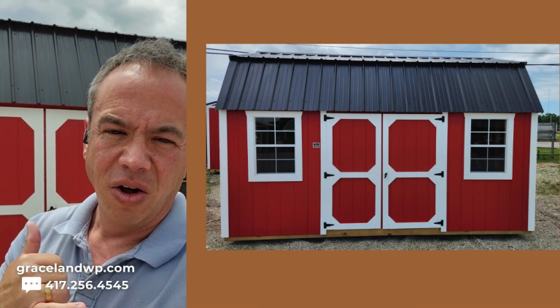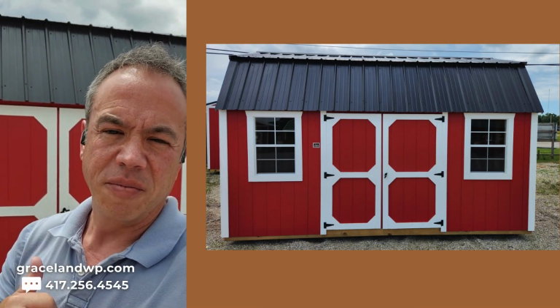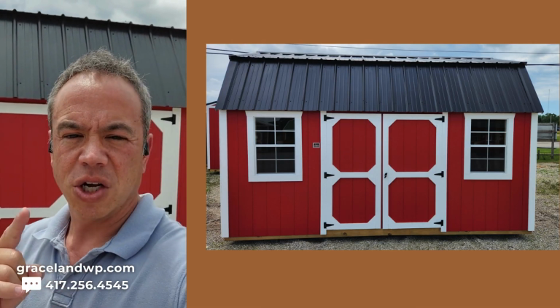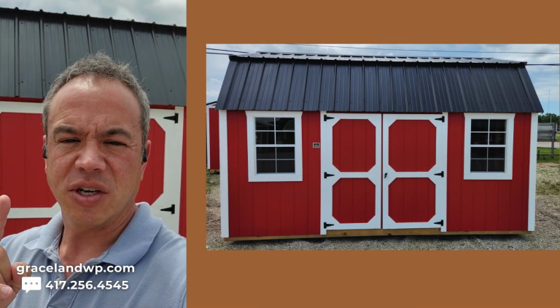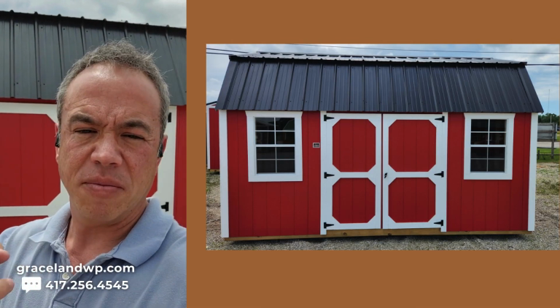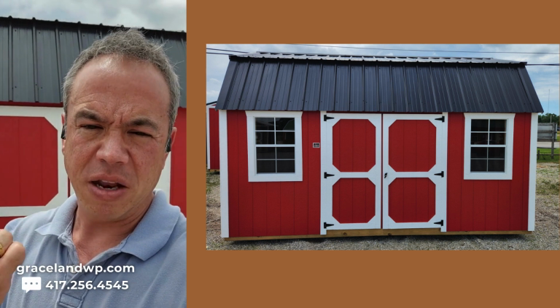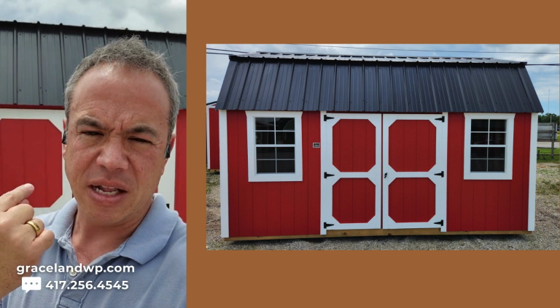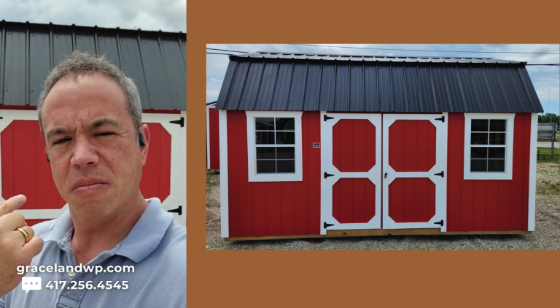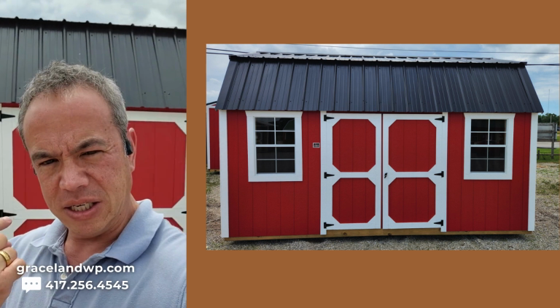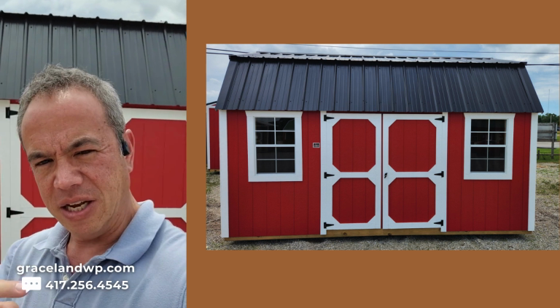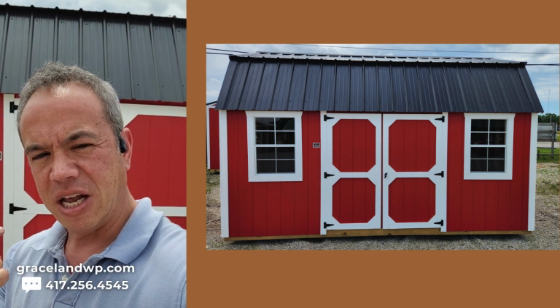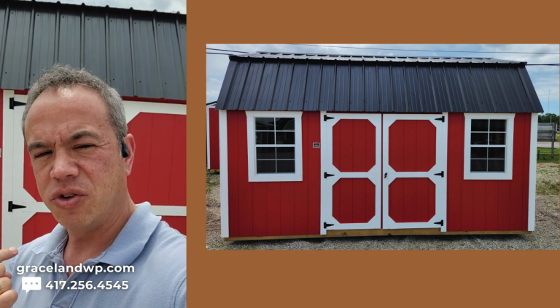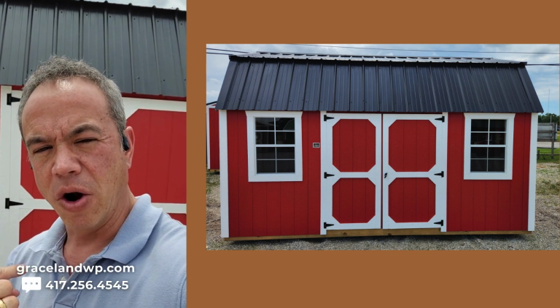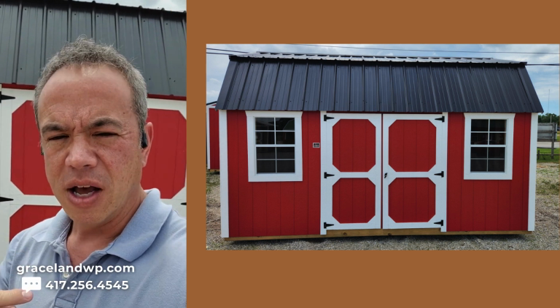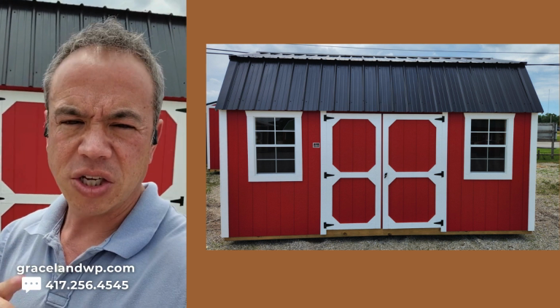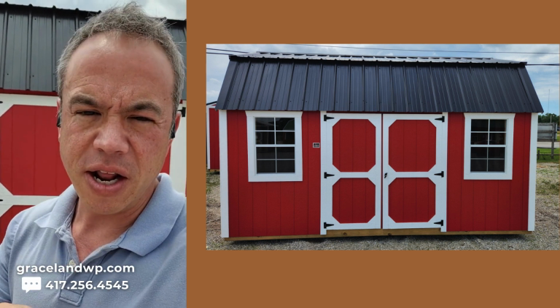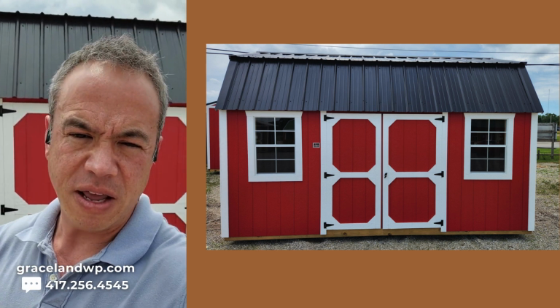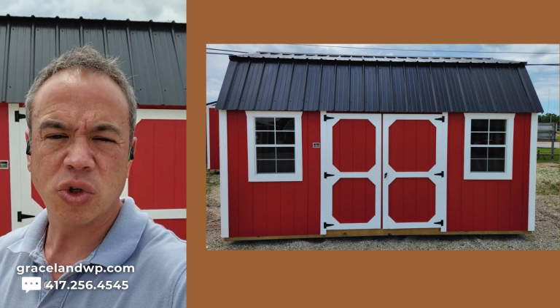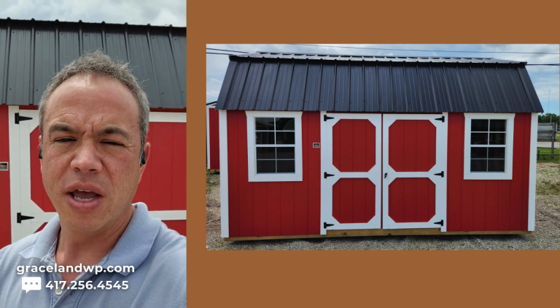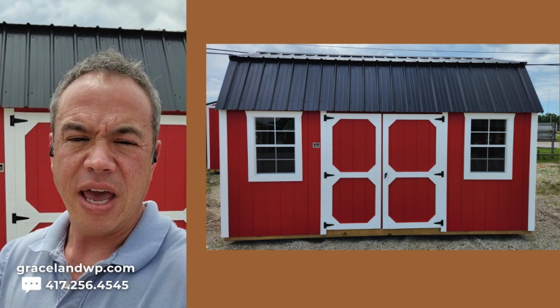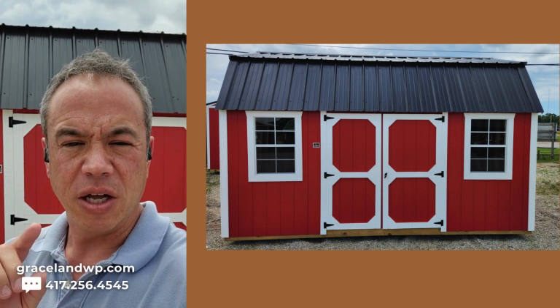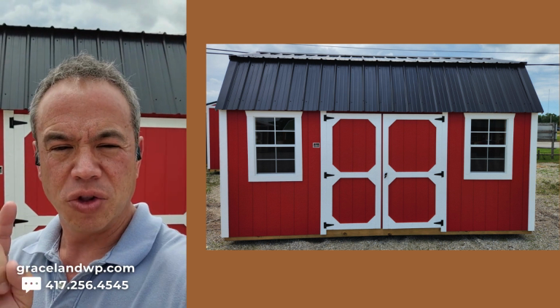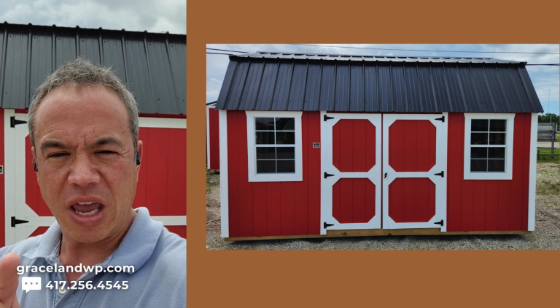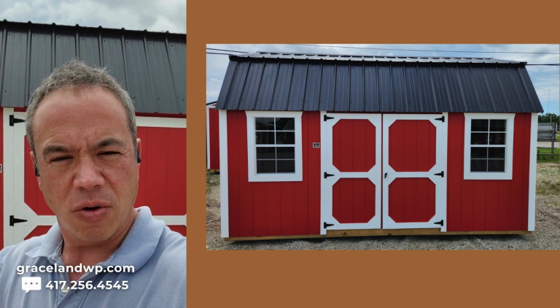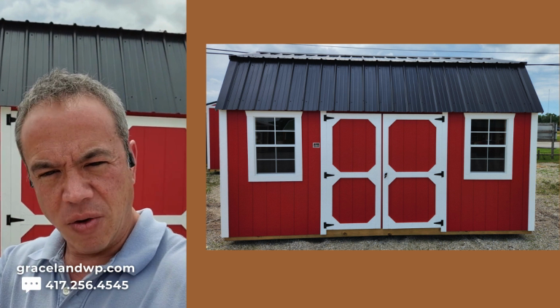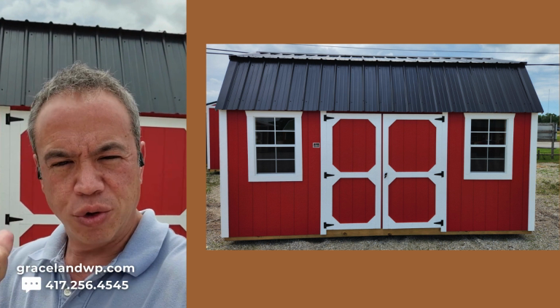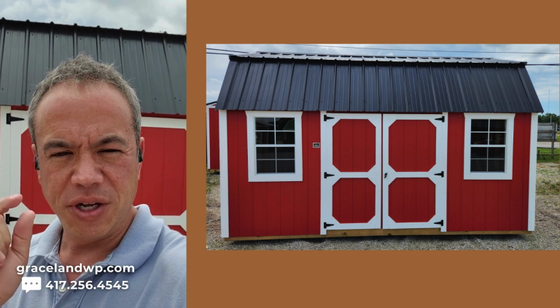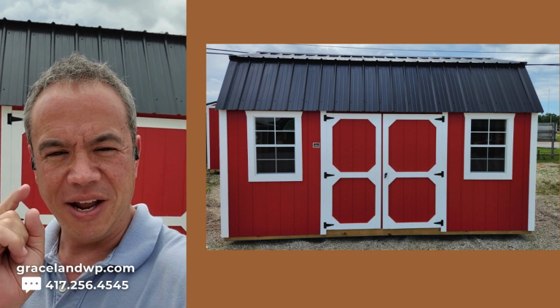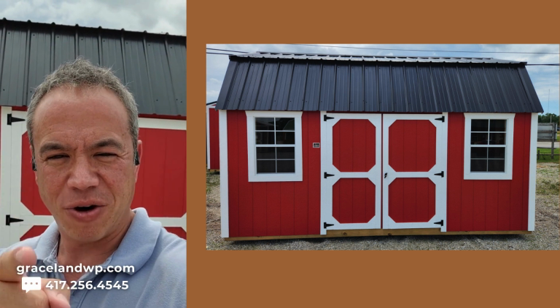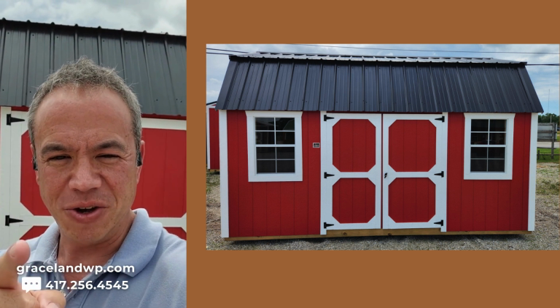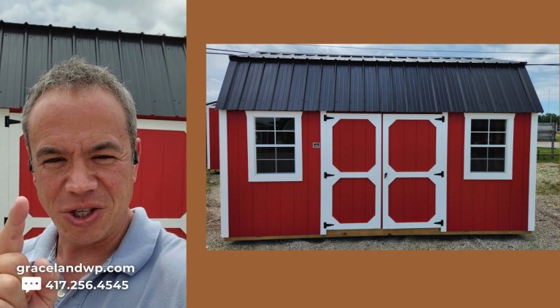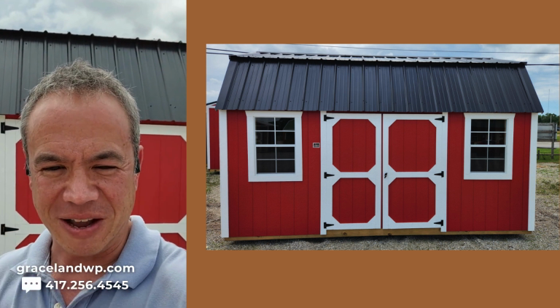Aloha from the Ozarks folks. I've got behind me a 10 by 16 side lofted barn. I just got it in inventory and I'm going to turn the video camera around and walk through the building and describe it to you.